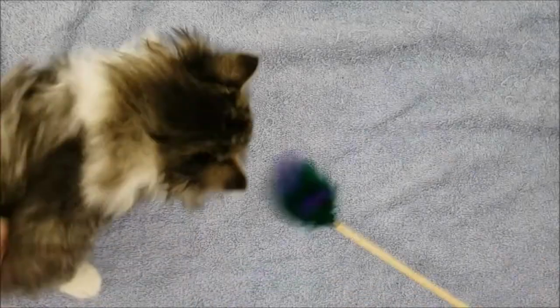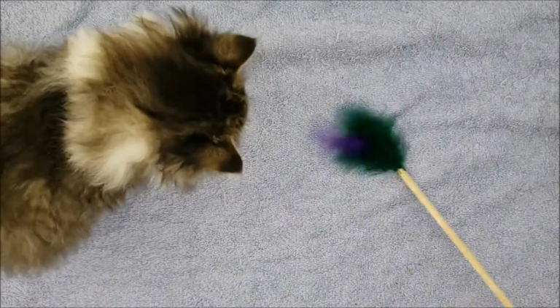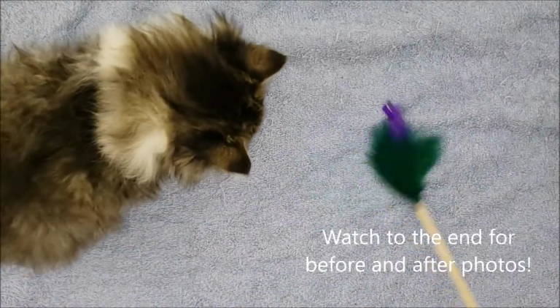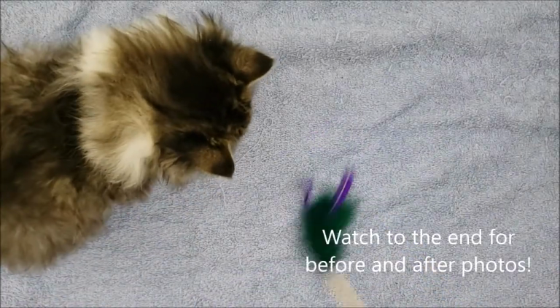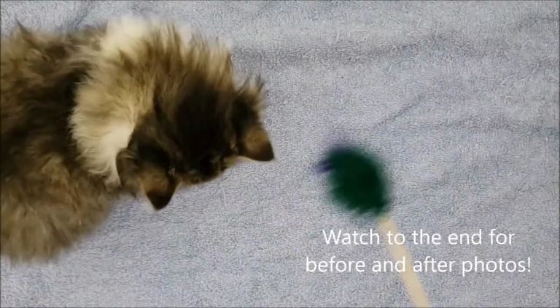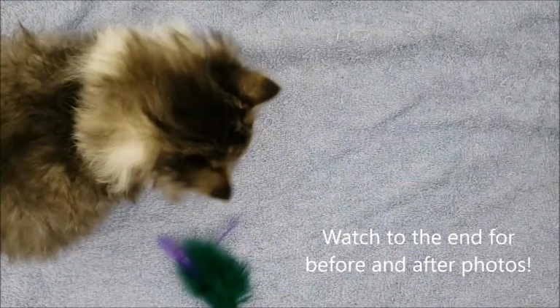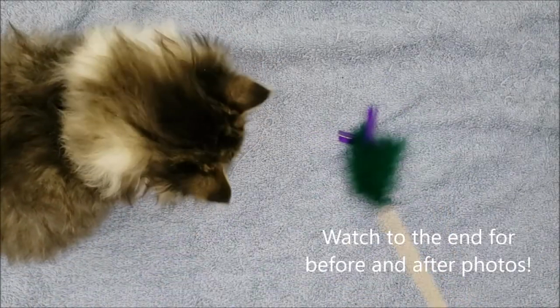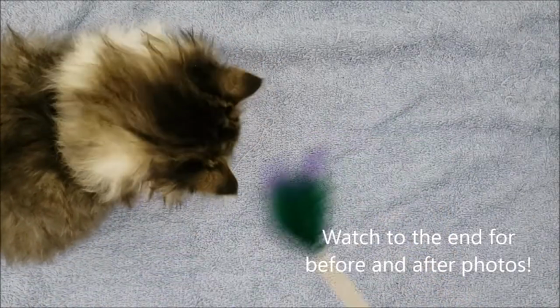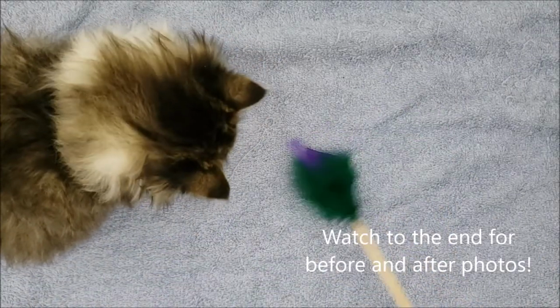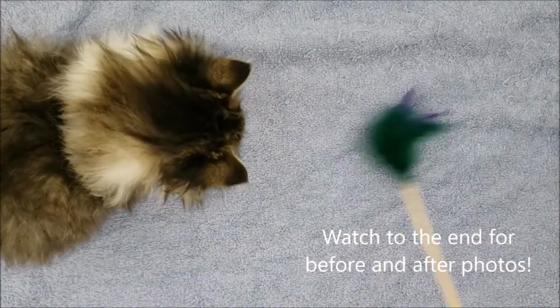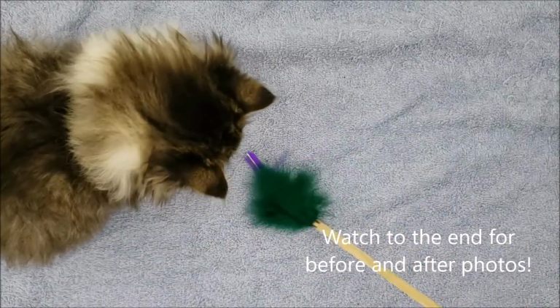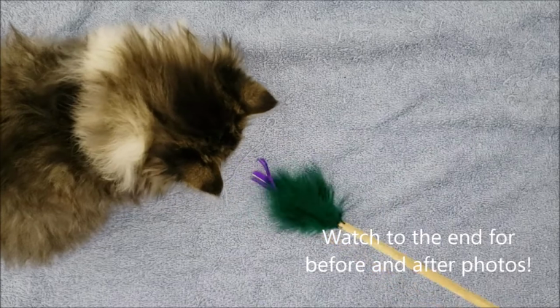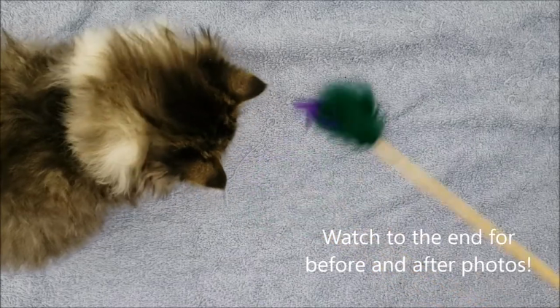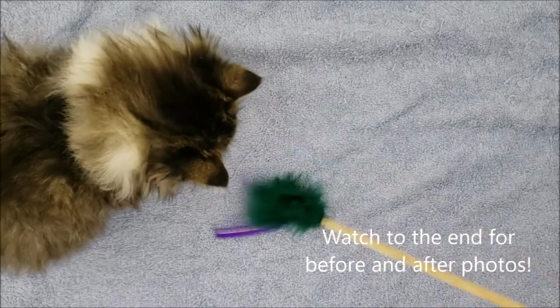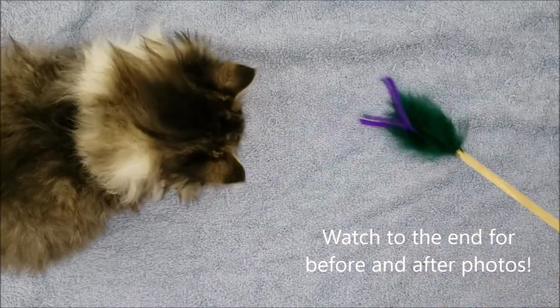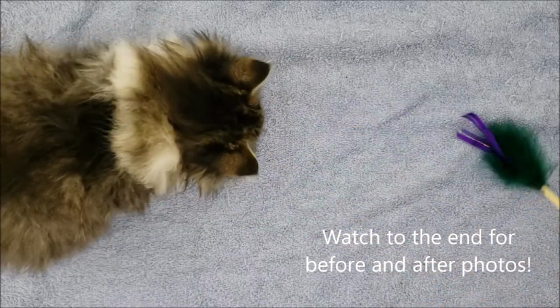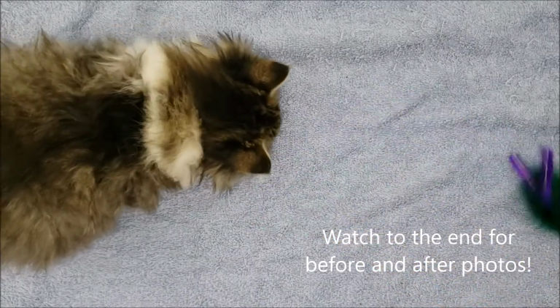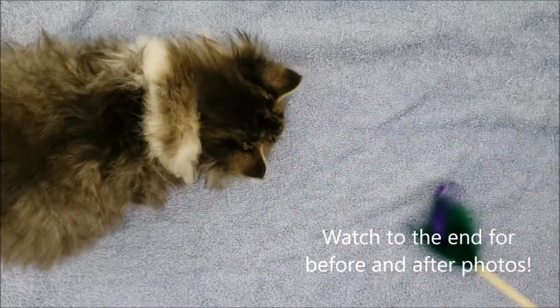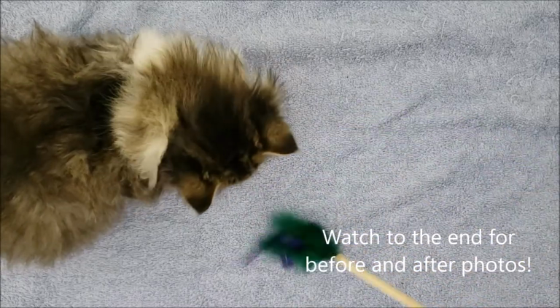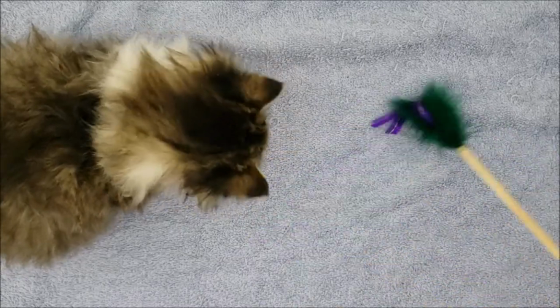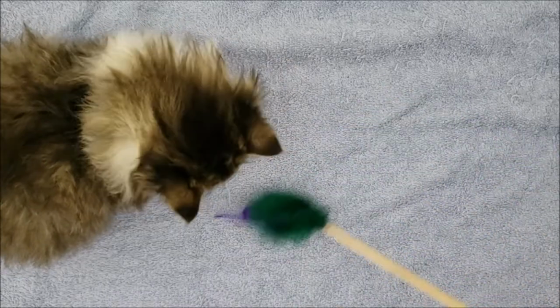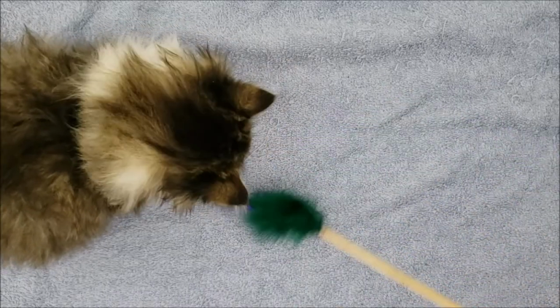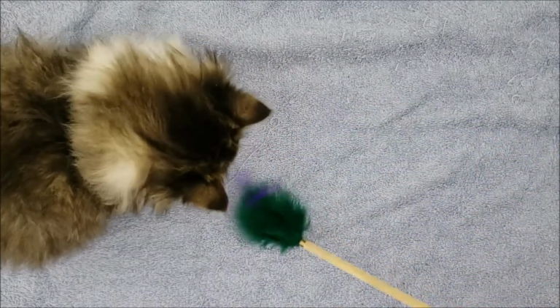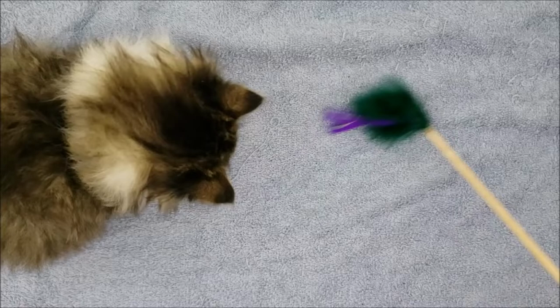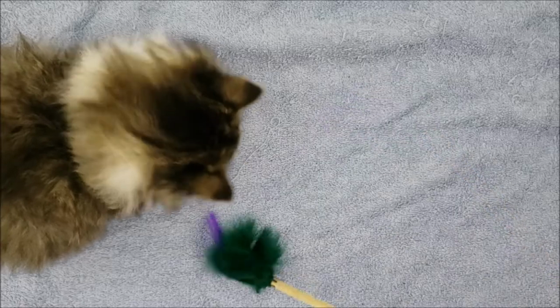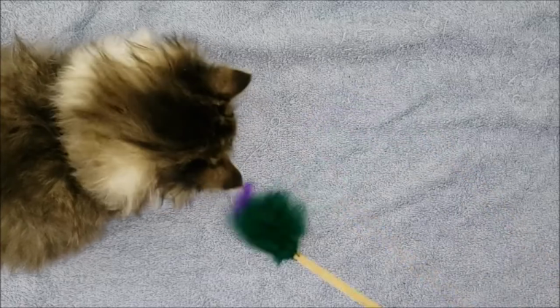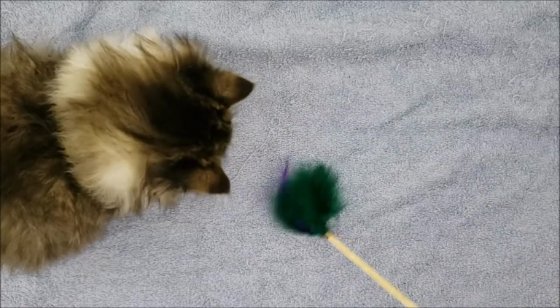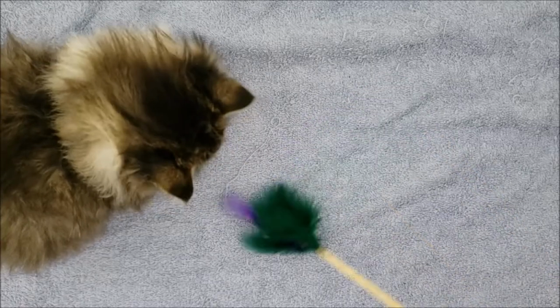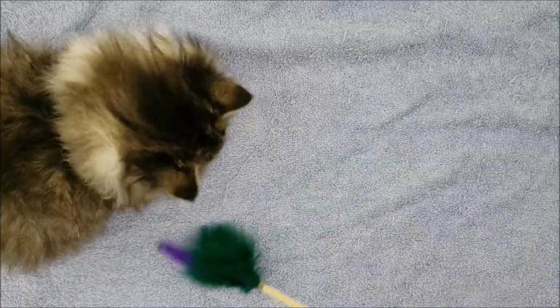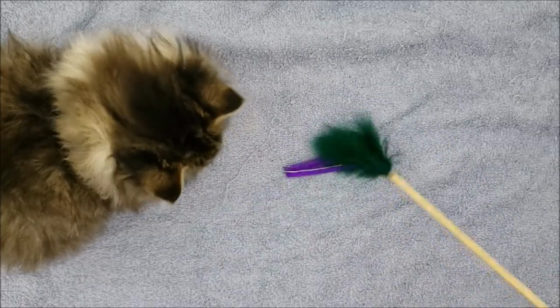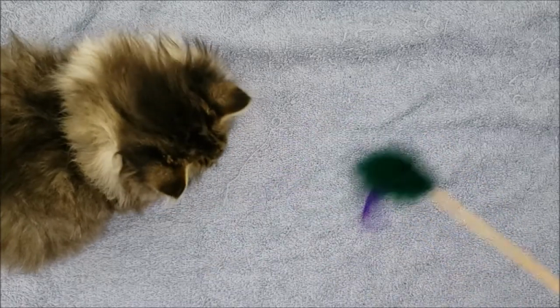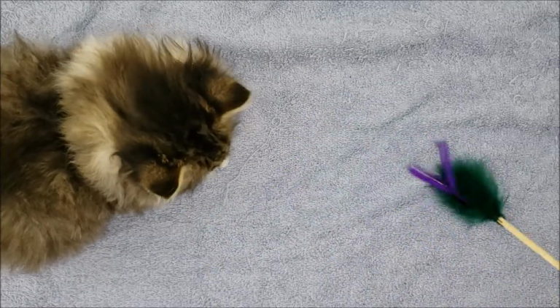Alright, here she is! She is all clean now. Her fur is no longer sticky and gunky with all the junk that was on her.